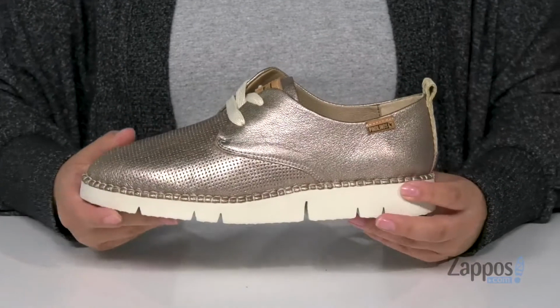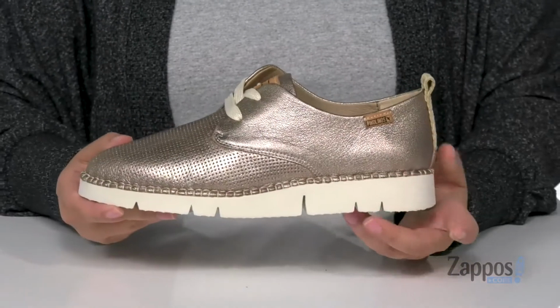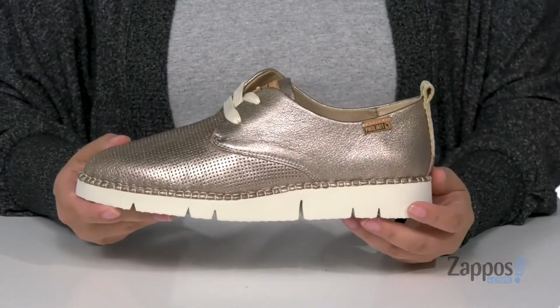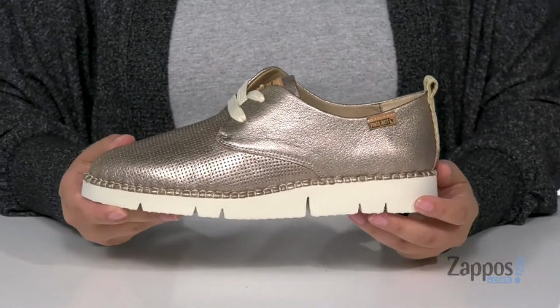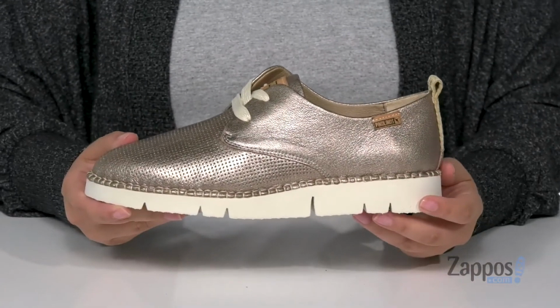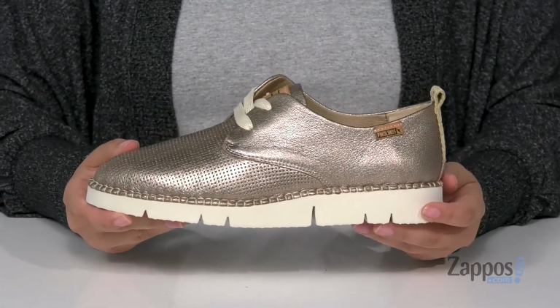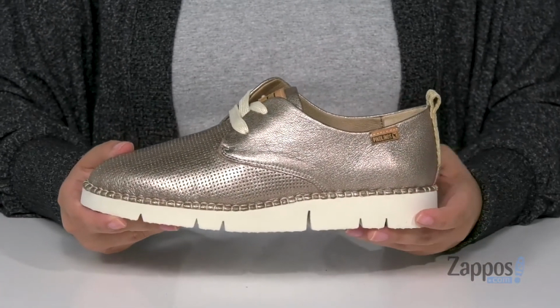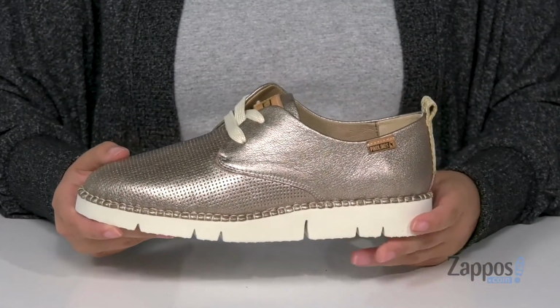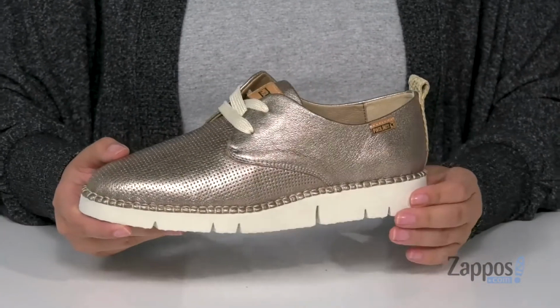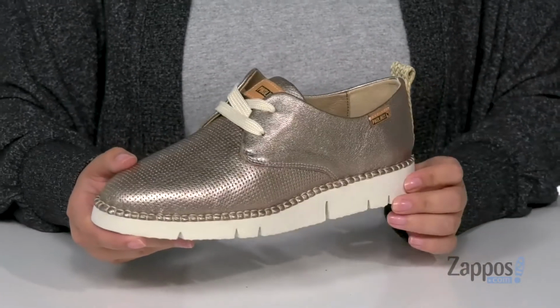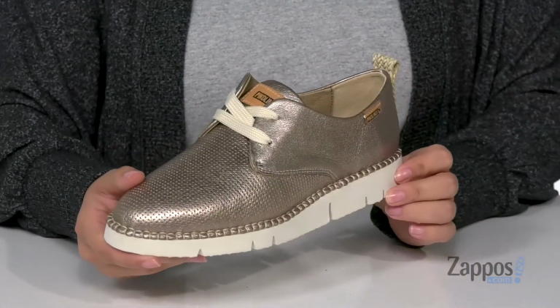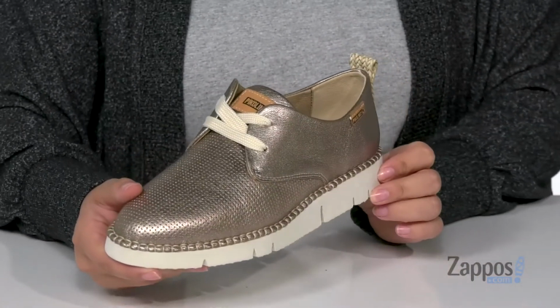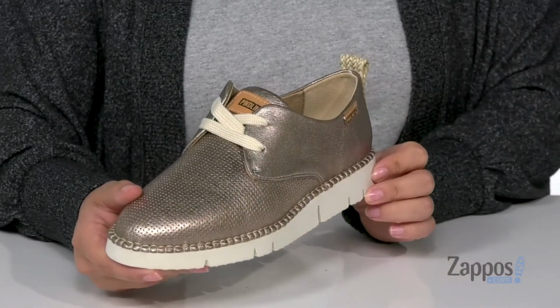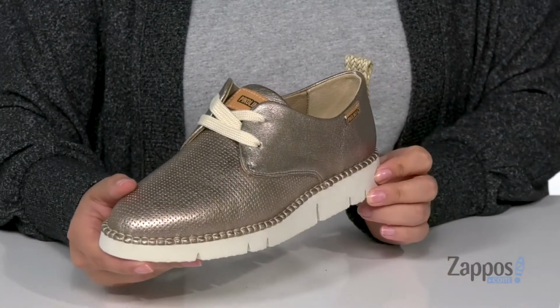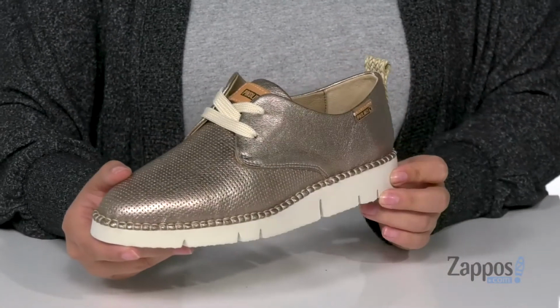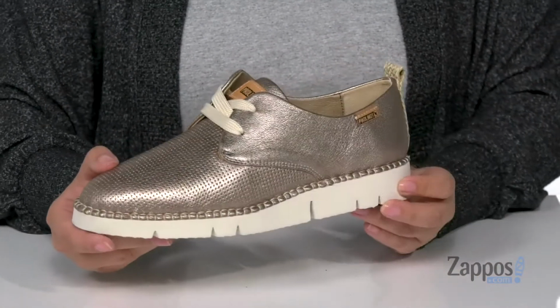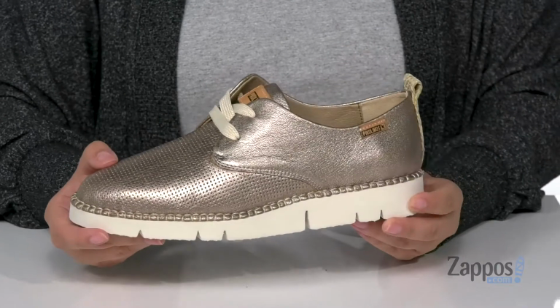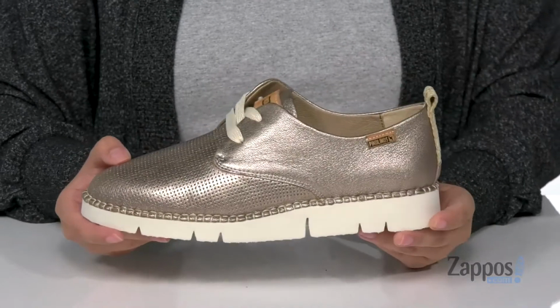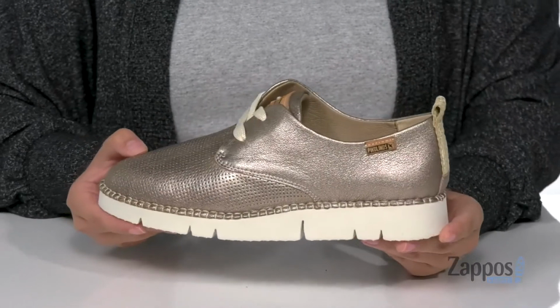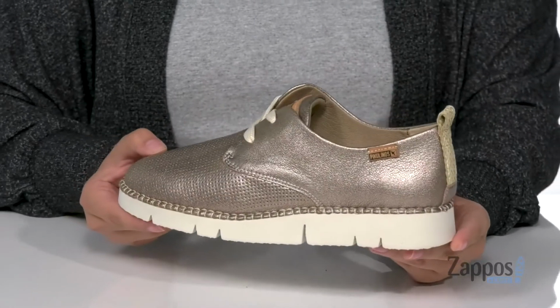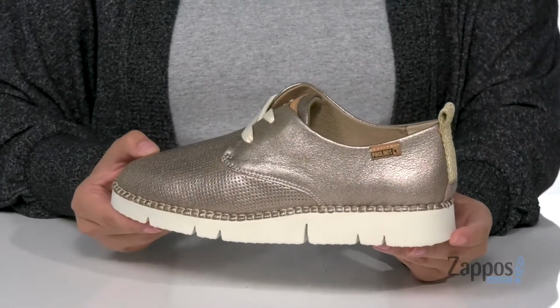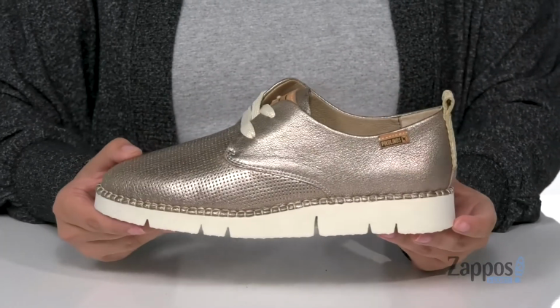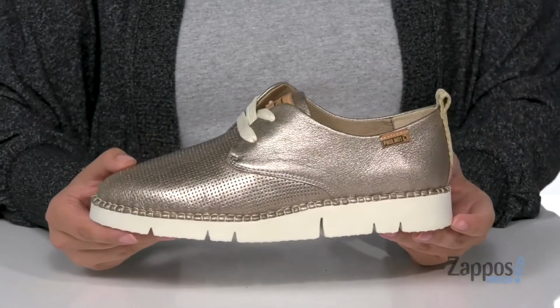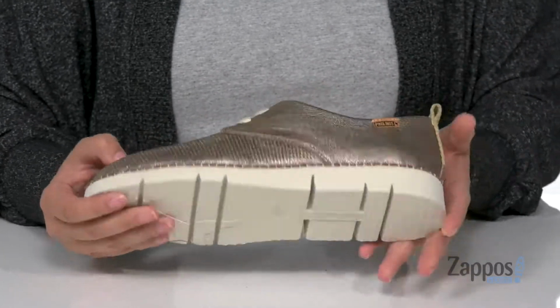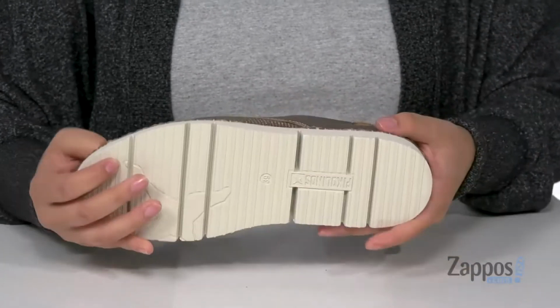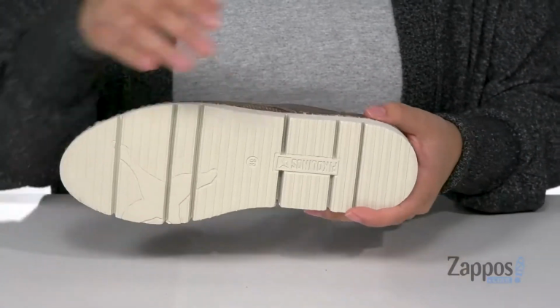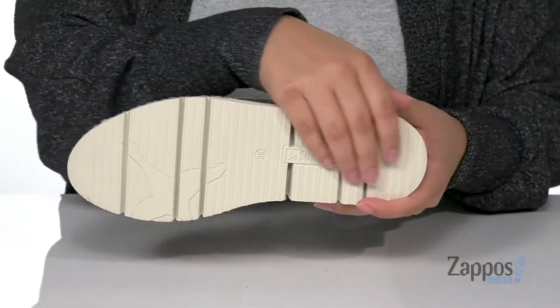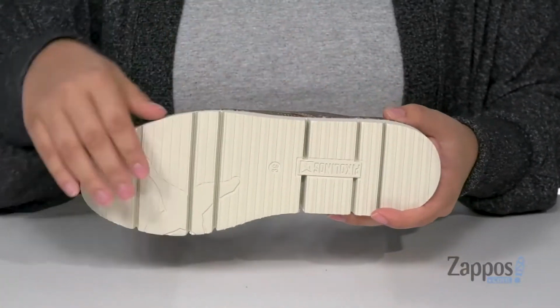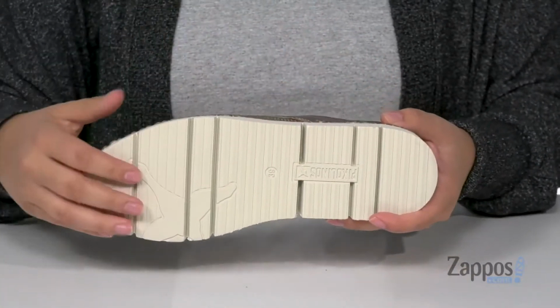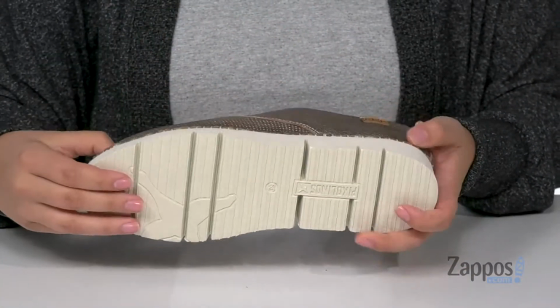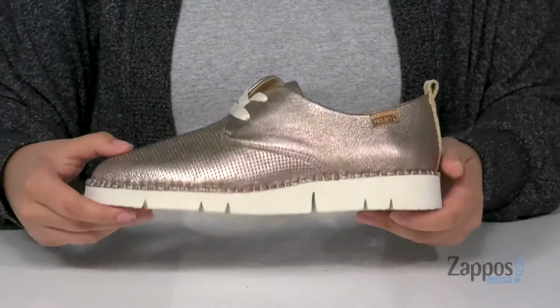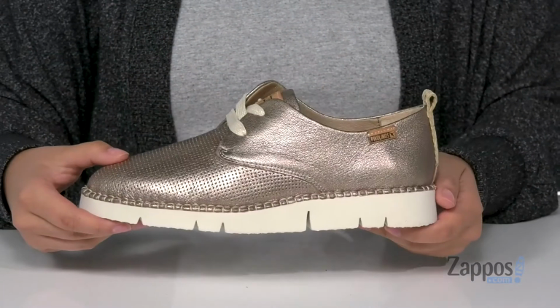That midsole is going to give you a small boost in height, and I really love that metallic shine to them — it really adds some flair to these. Underneath is a grippy outsole for traction.